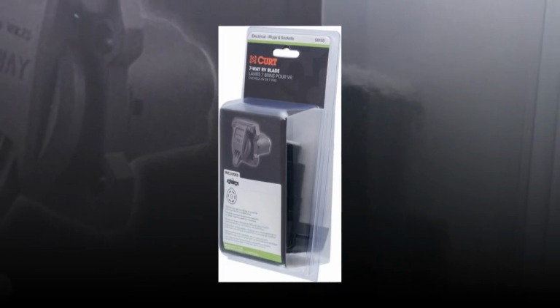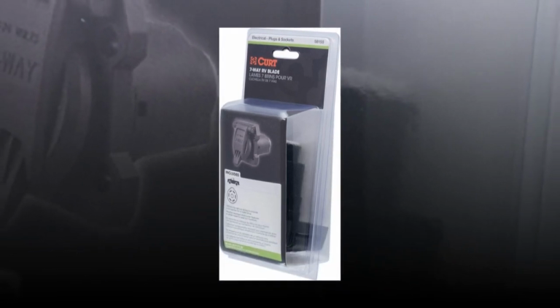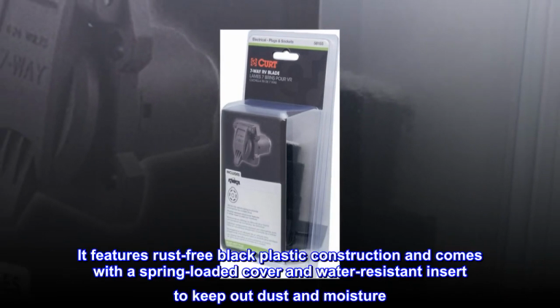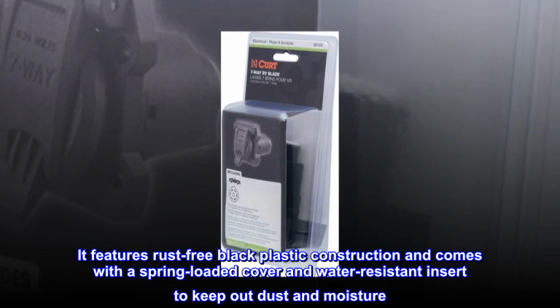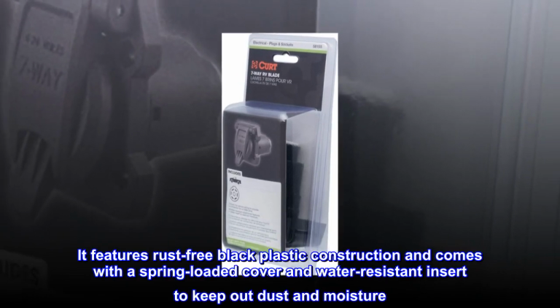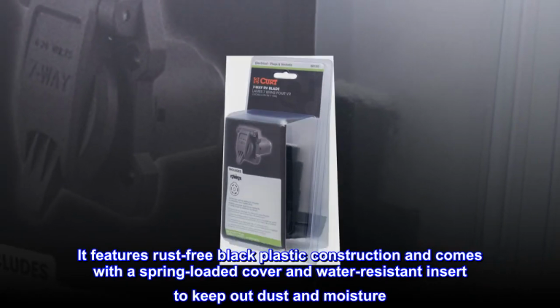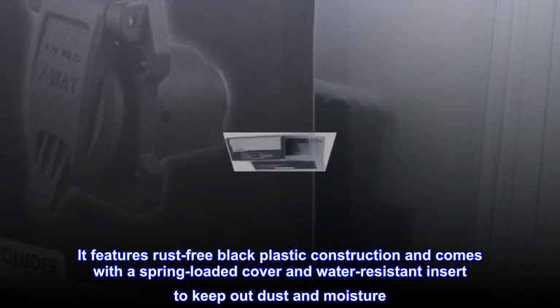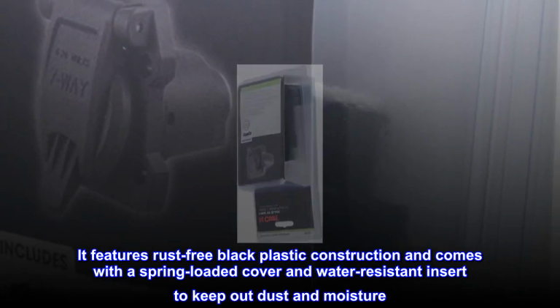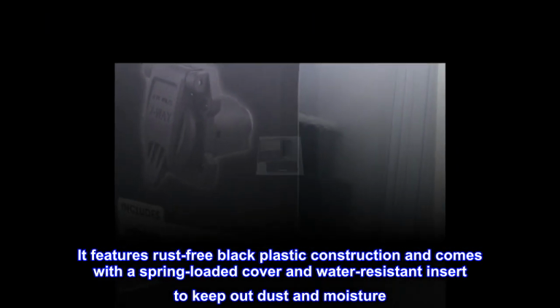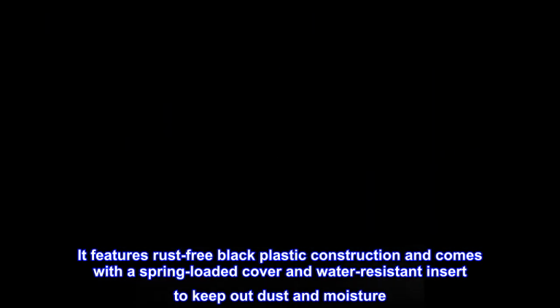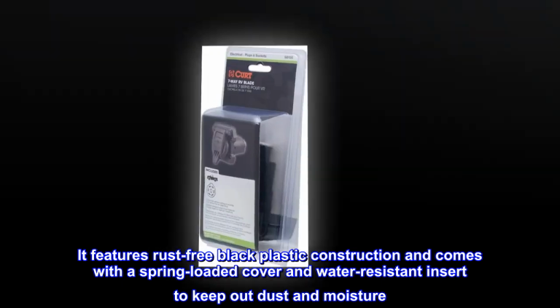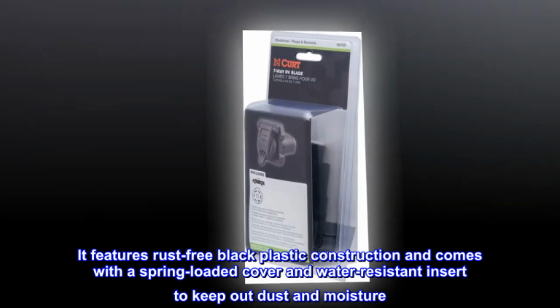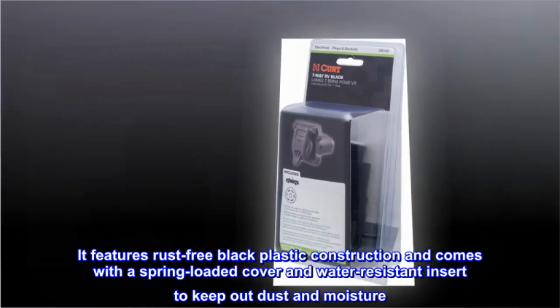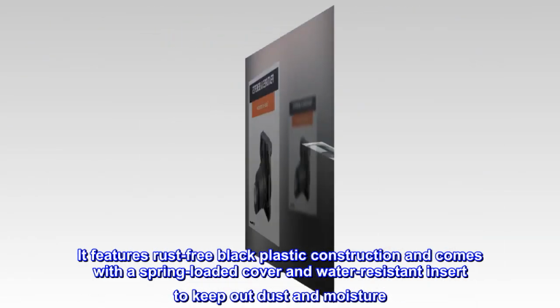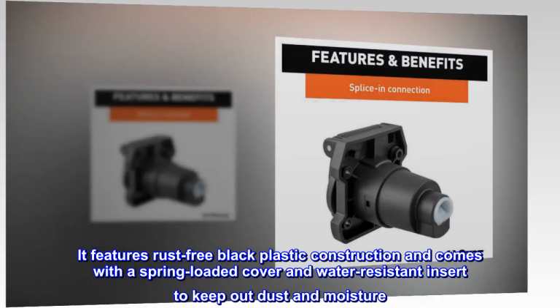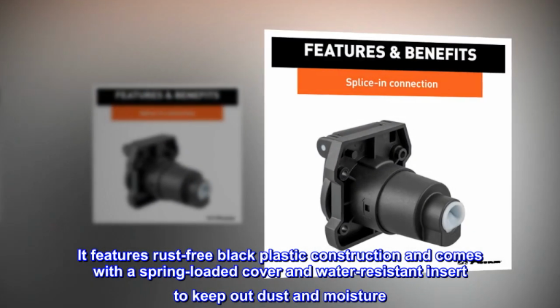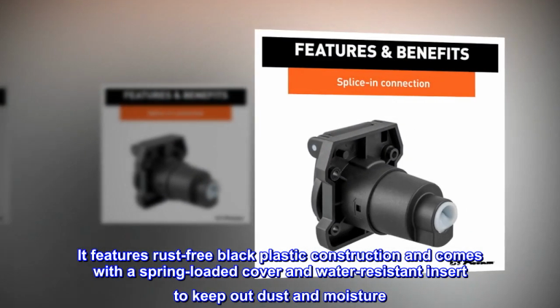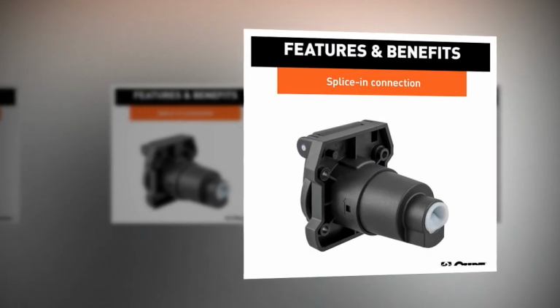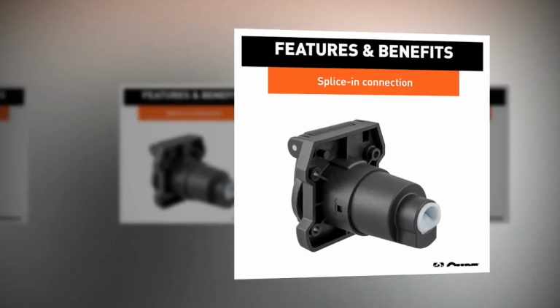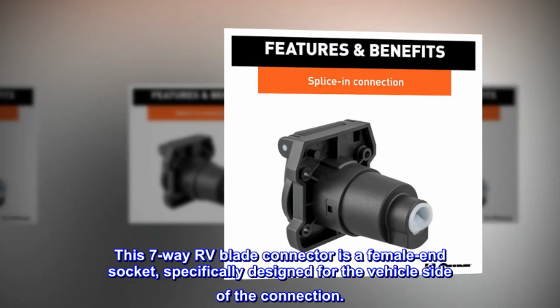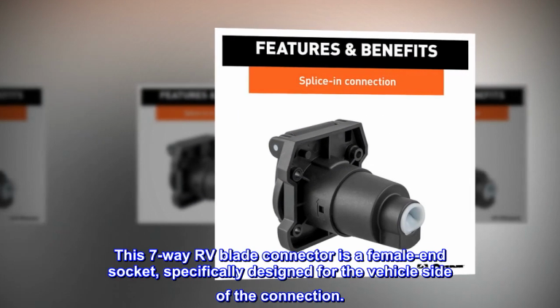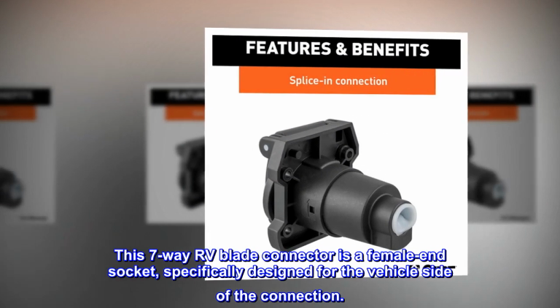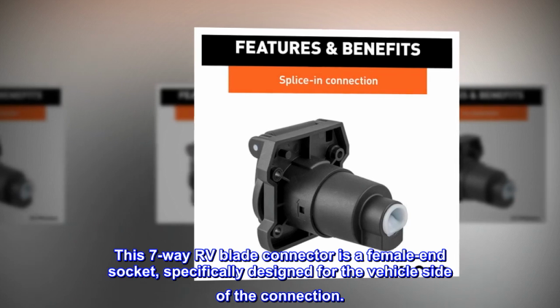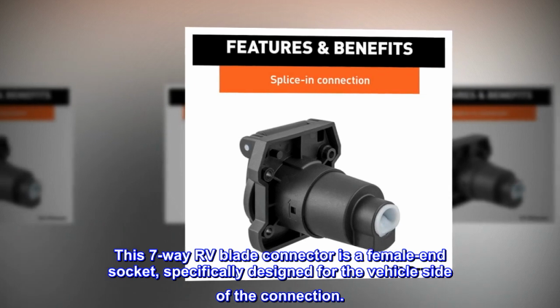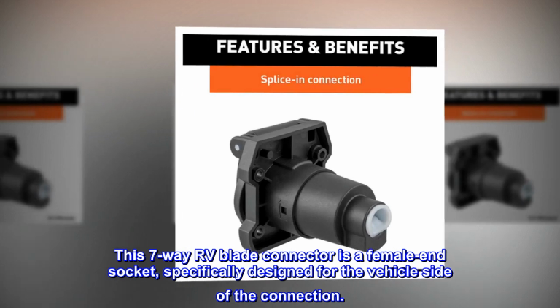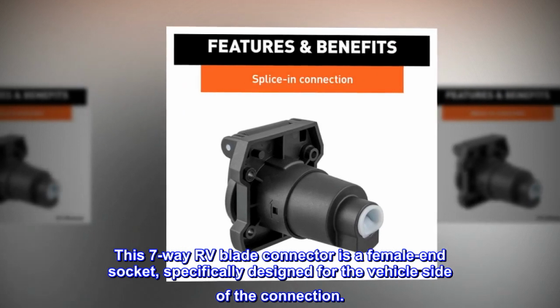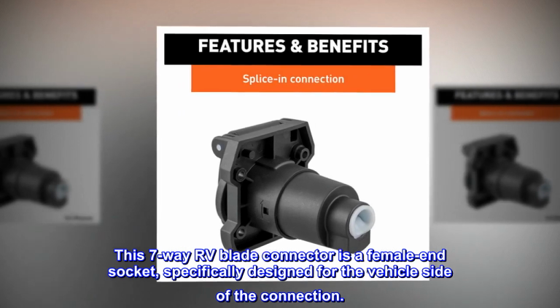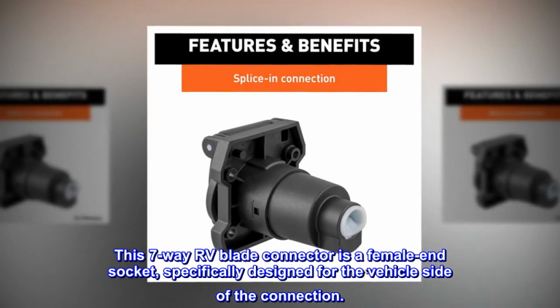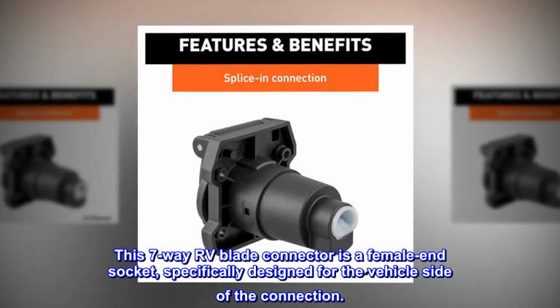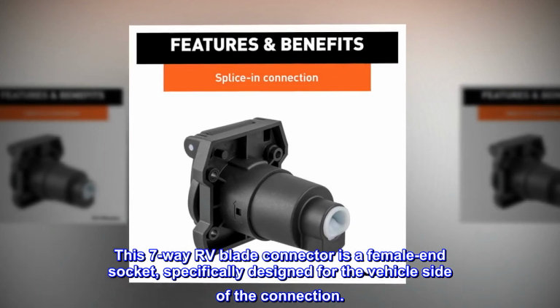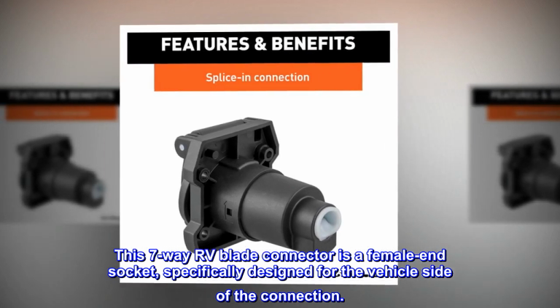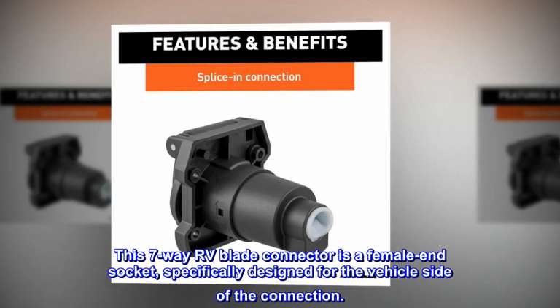It features rust-free black plastic construction and comes with a spring-loaded cover and water-resistant insert to keep out dust and moisture. This 7-way RV blade connector is a female end socket, specifically designed for the vehicle side of the connection.